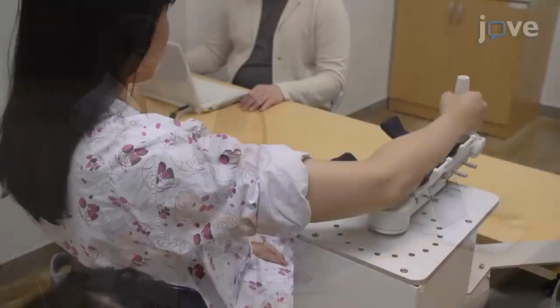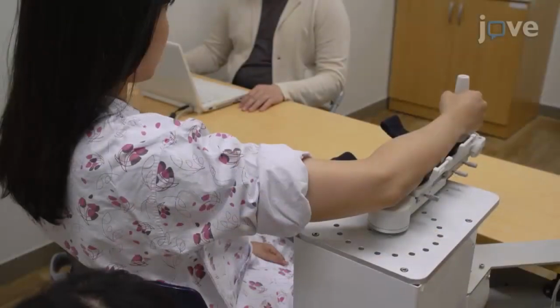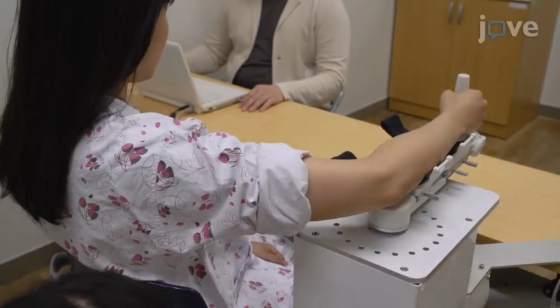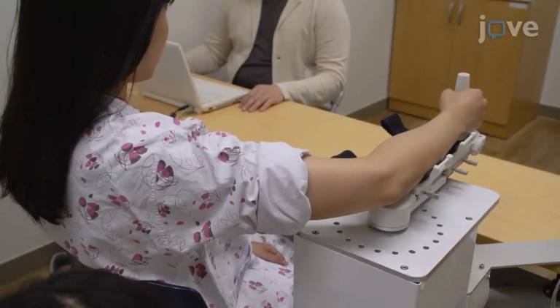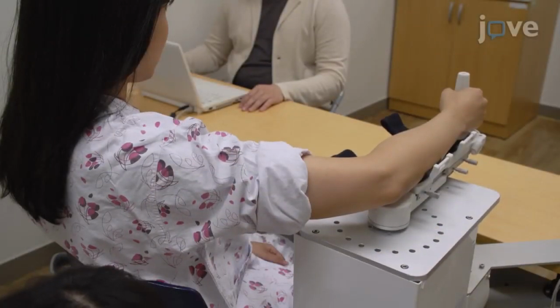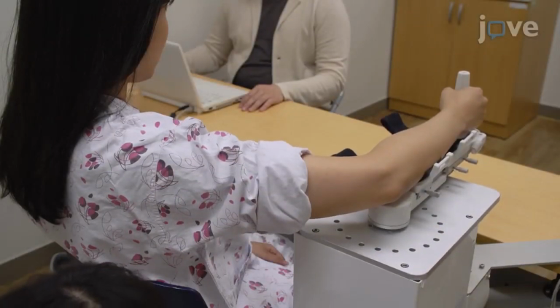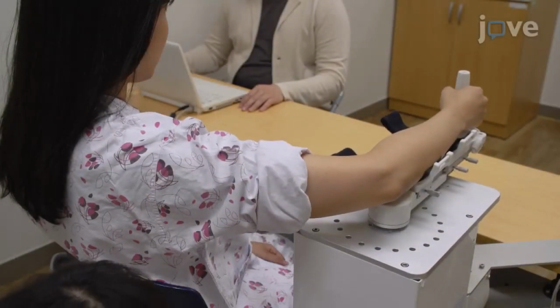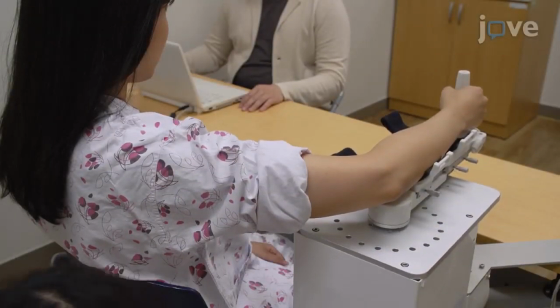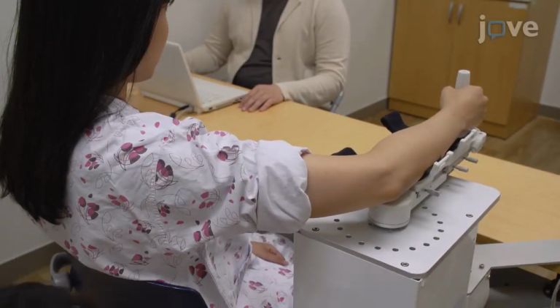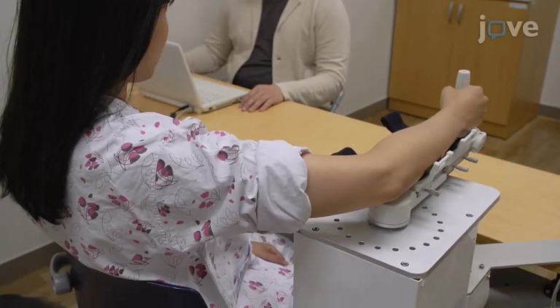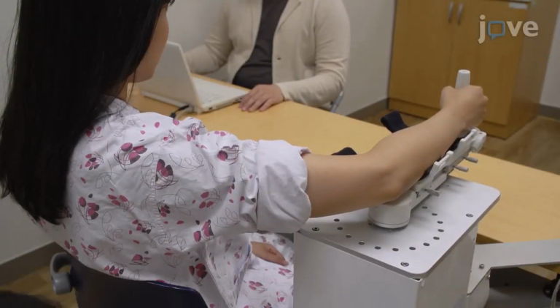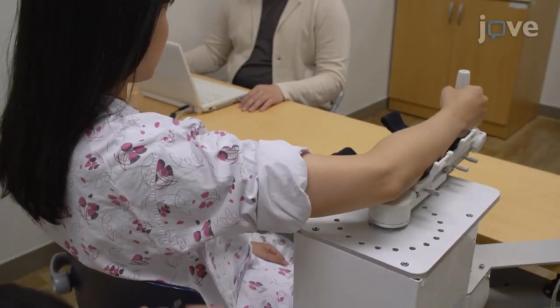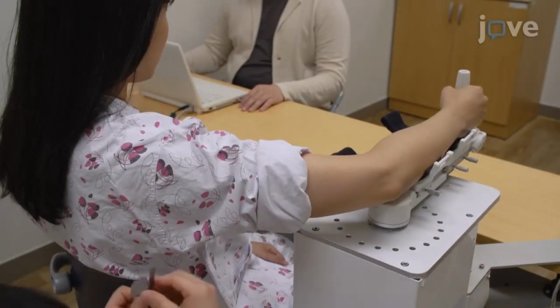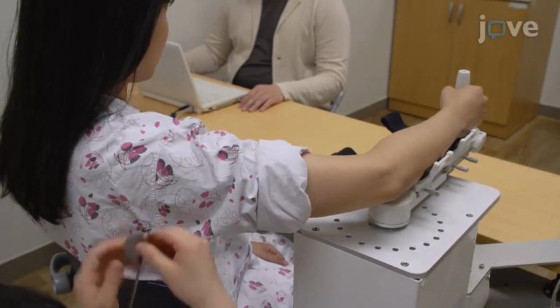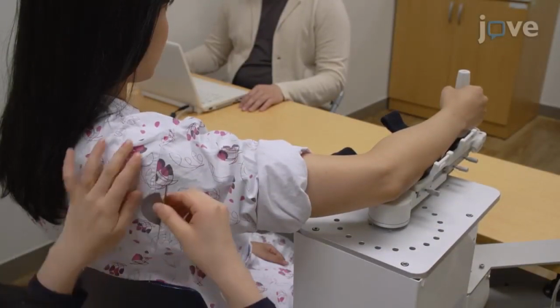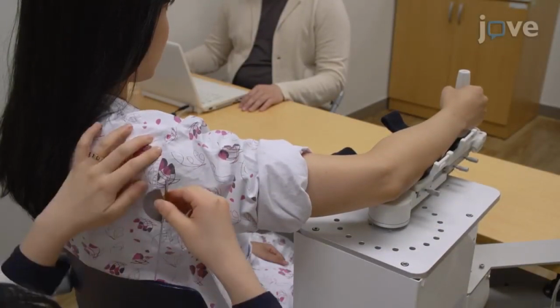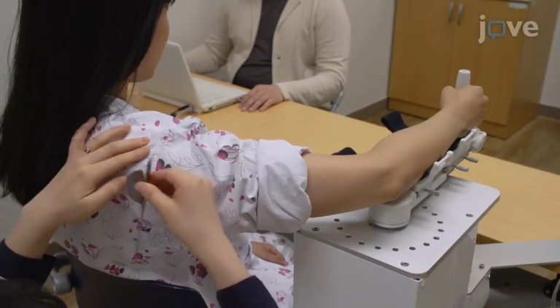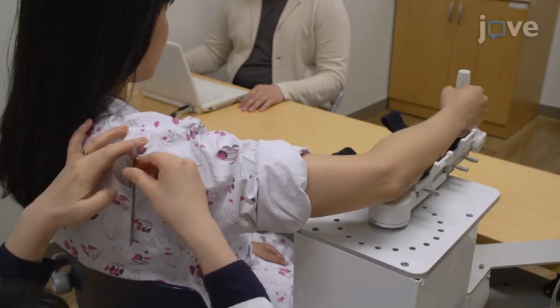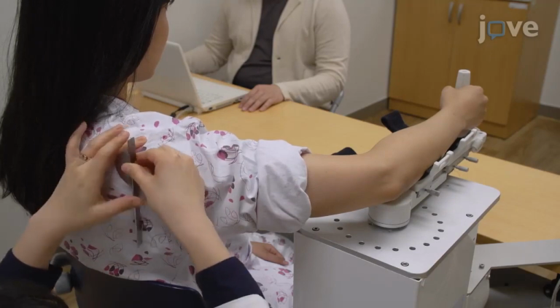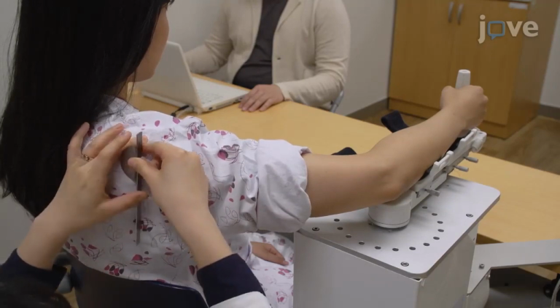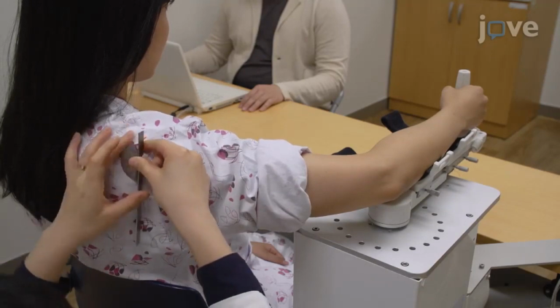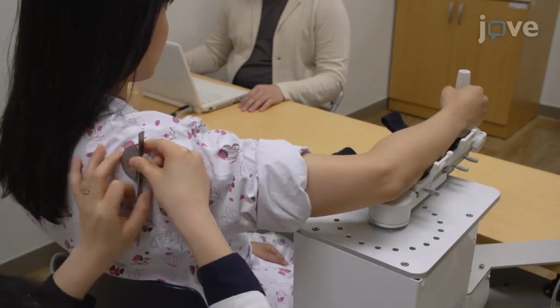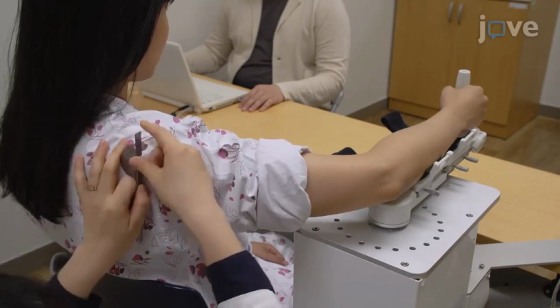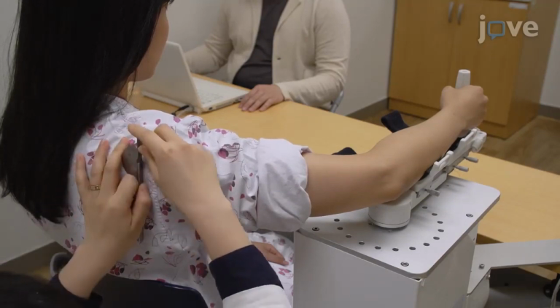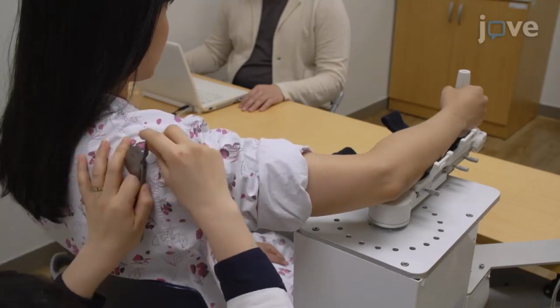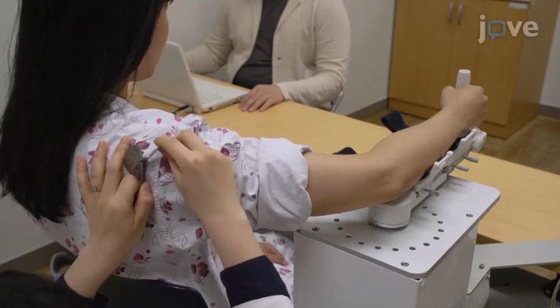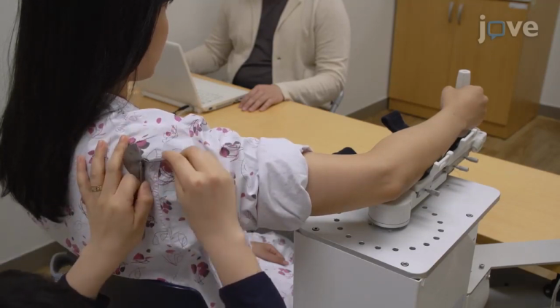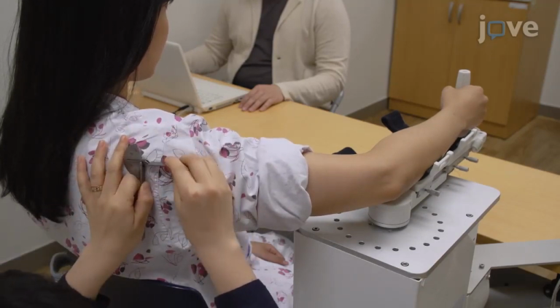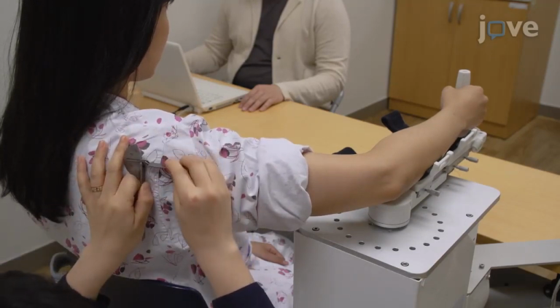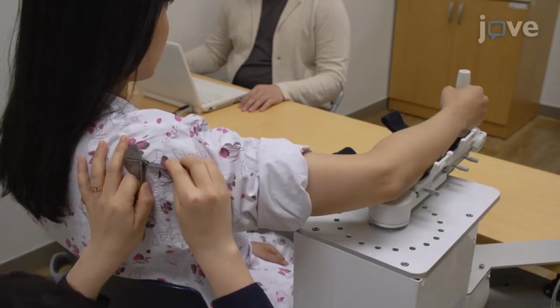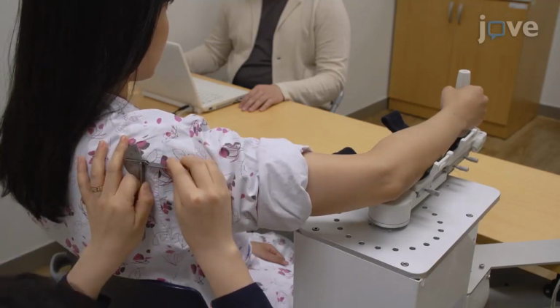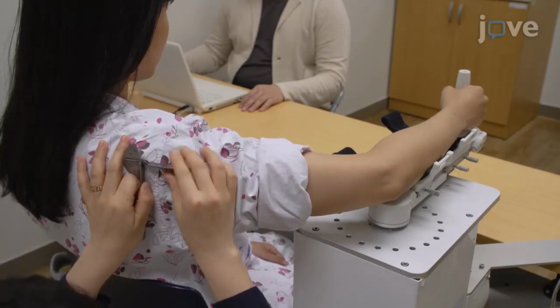Adjust the height of the robot using the lab jack until the patient's shoulder is abducted 90 degrees, and confirm this using a goniometer.